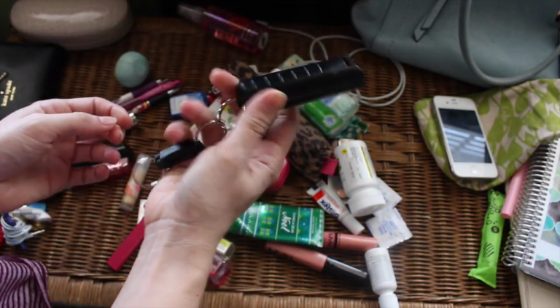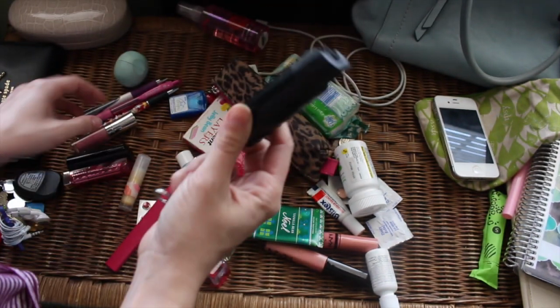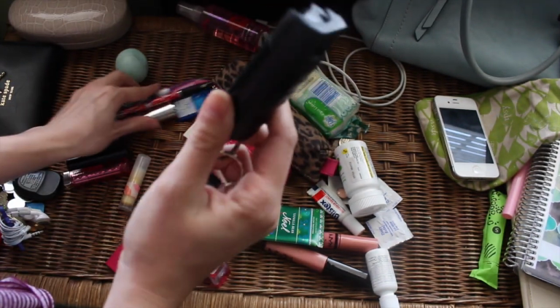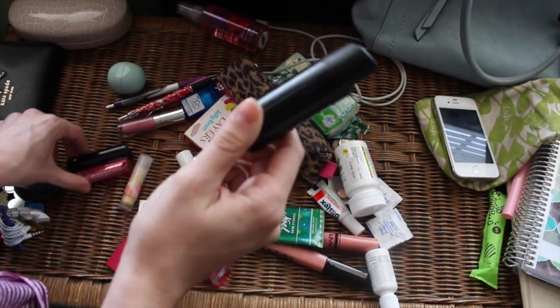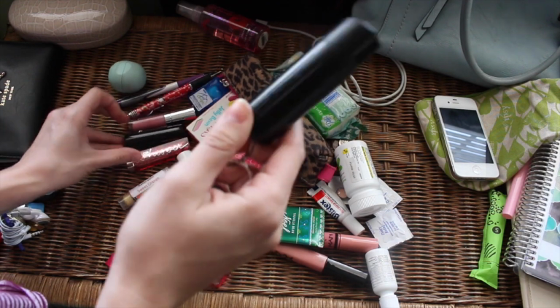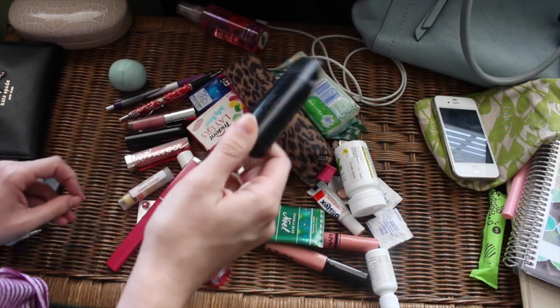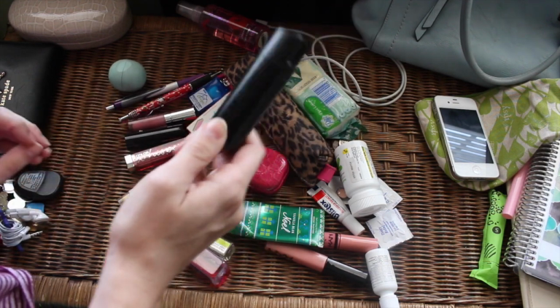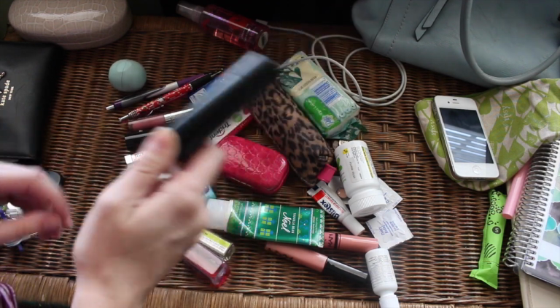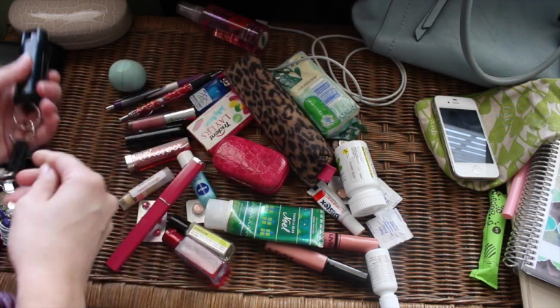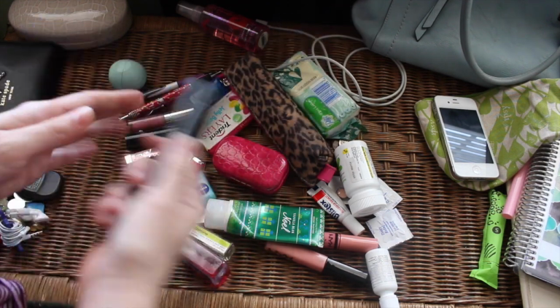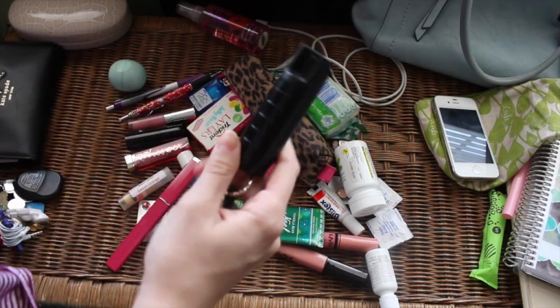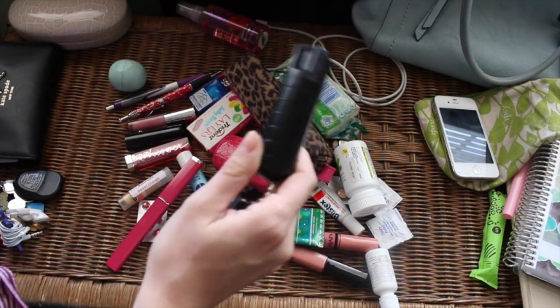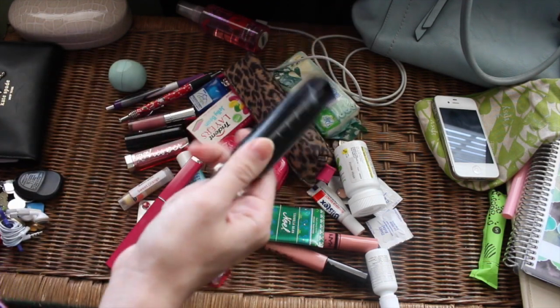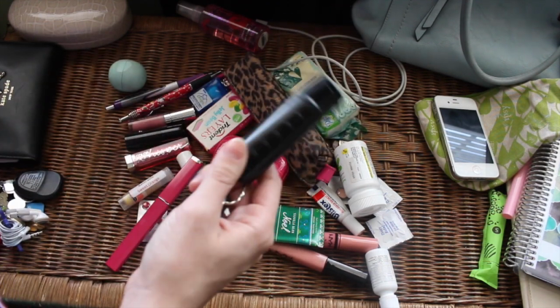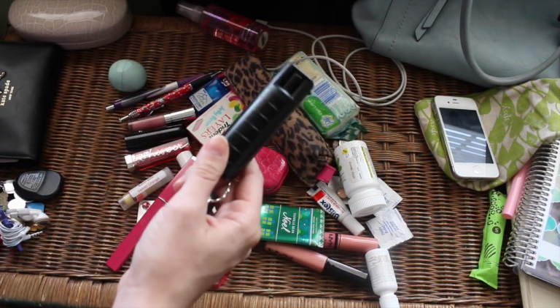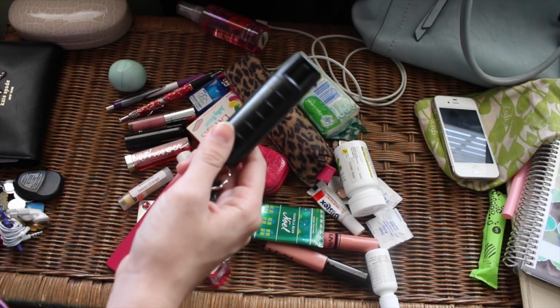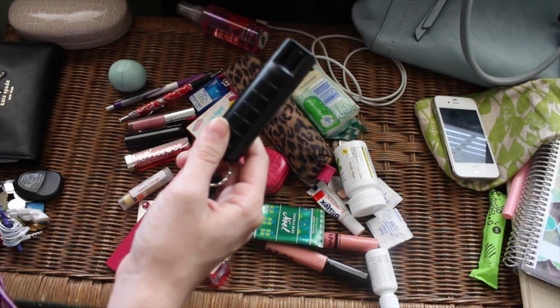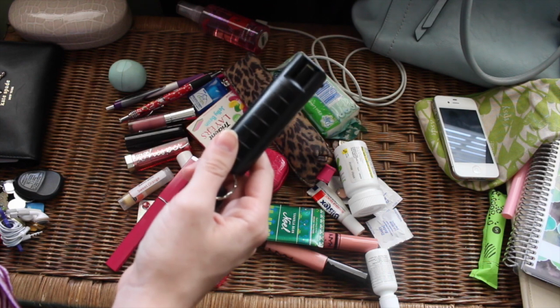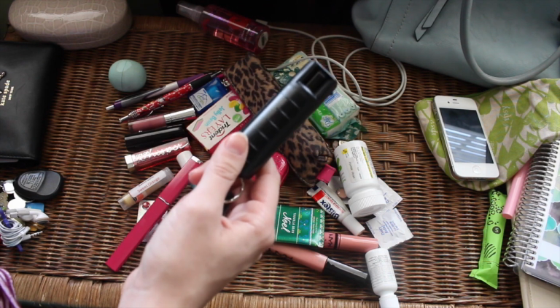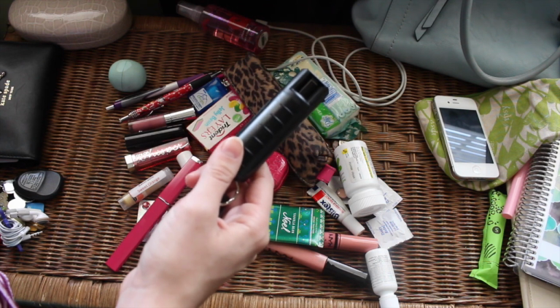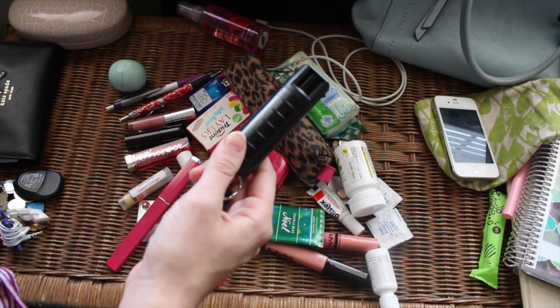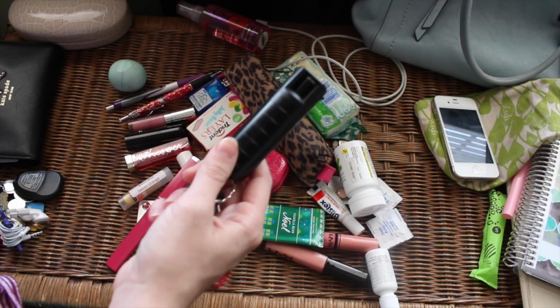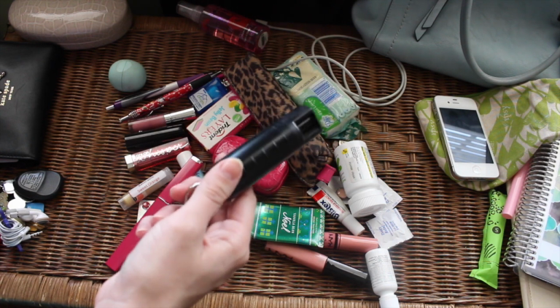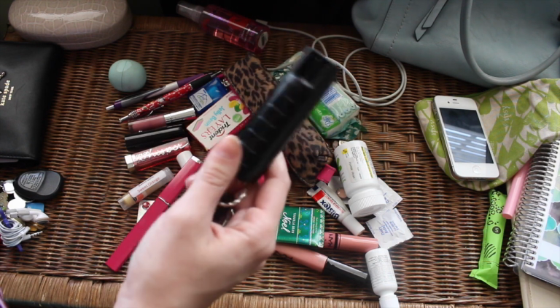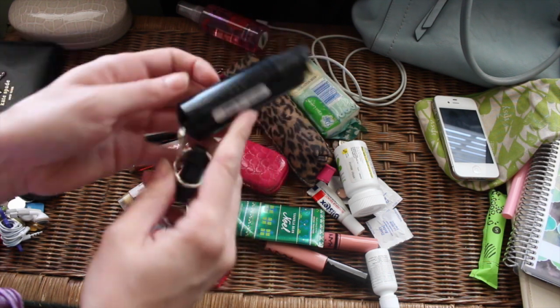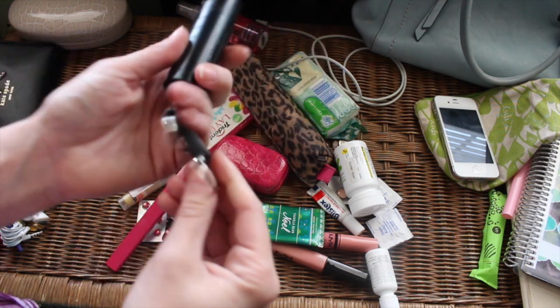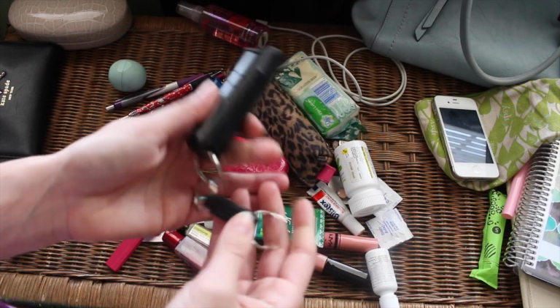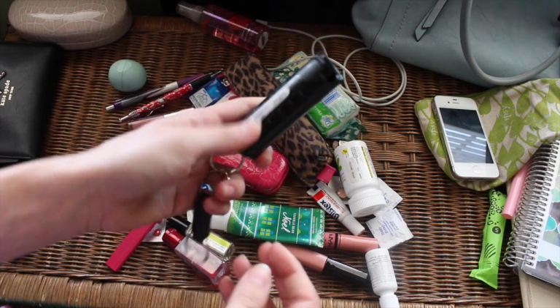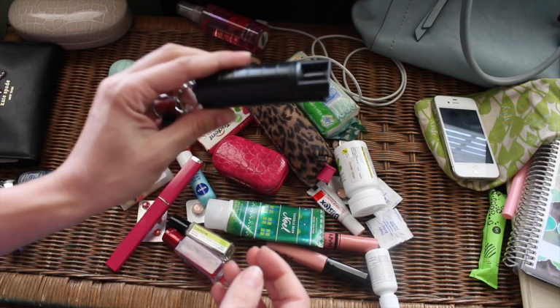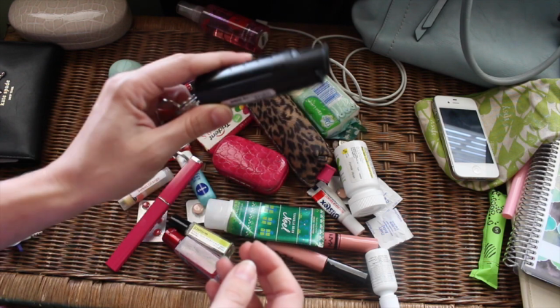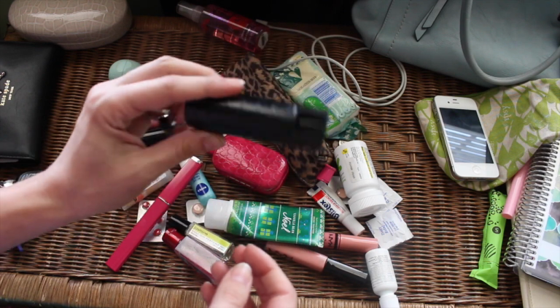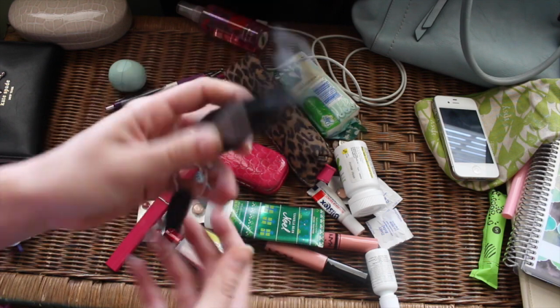Okay, pepper spray — I'm gonna keep this. My dad bought it for me and he asks if I have it with me all the time. When I lived in Chicago I had pepper spray in my hand at all times — it was not even a joke. Here it's a little safer, but maybe it's not. It's good to have.